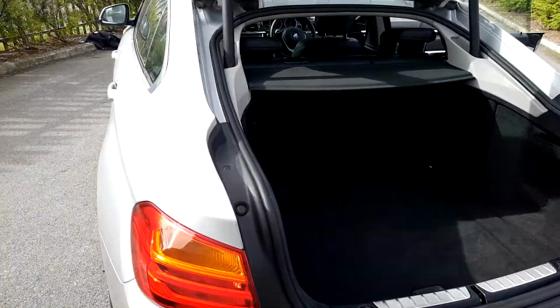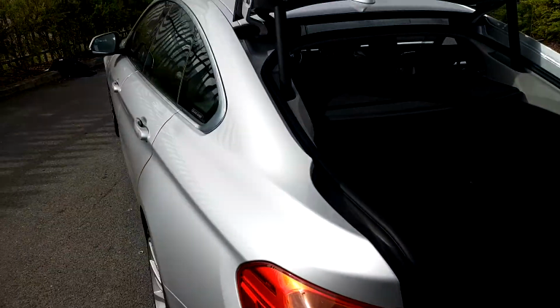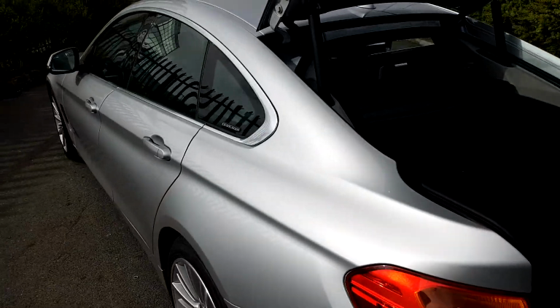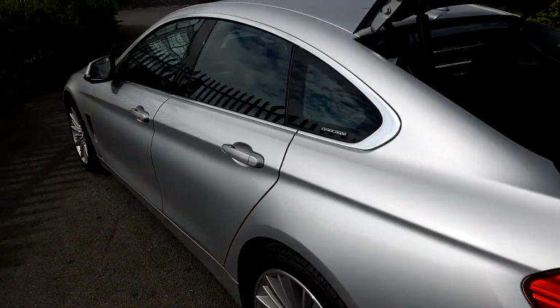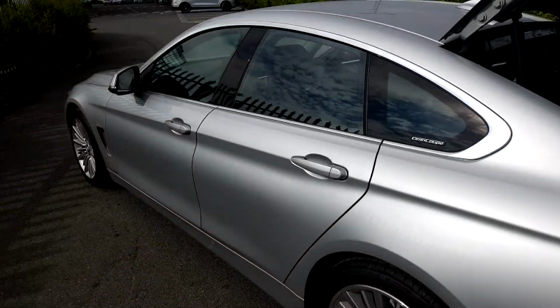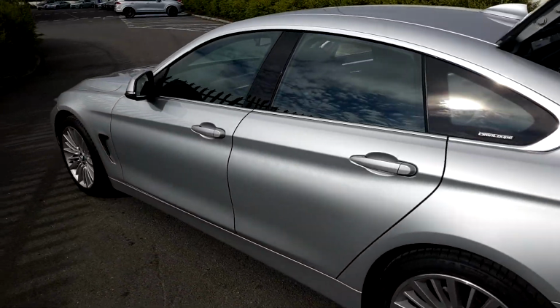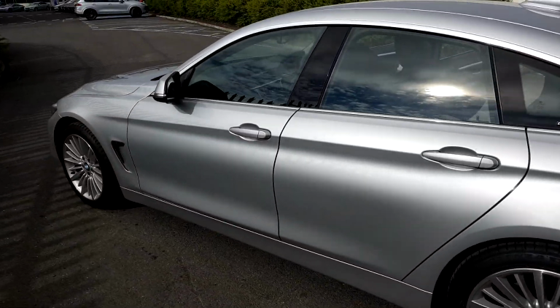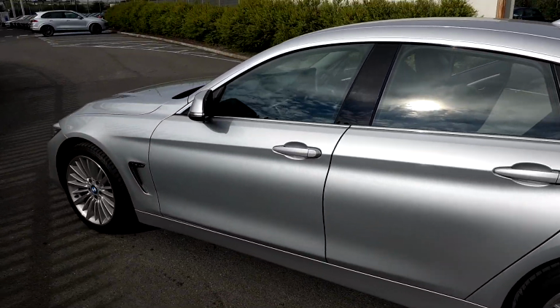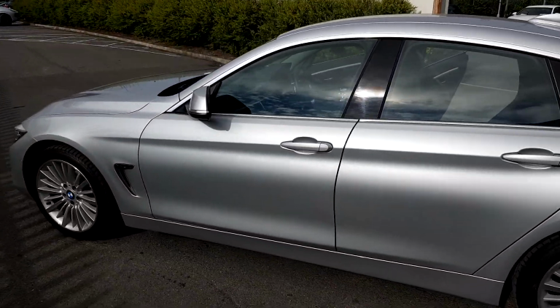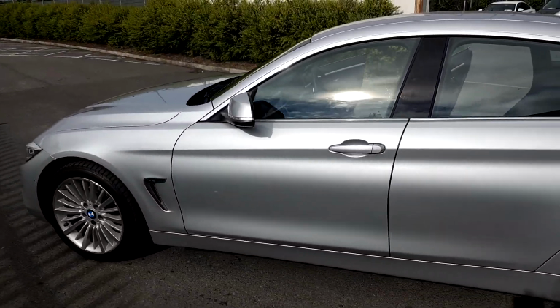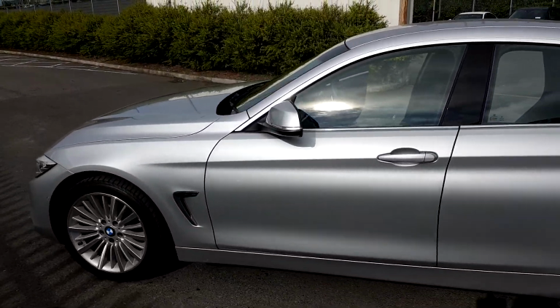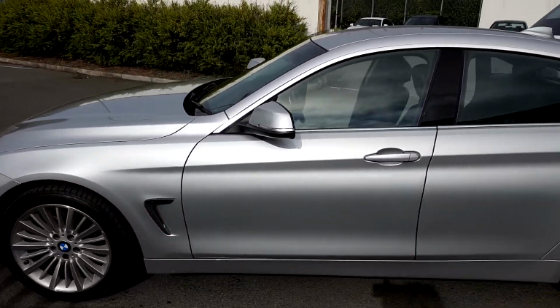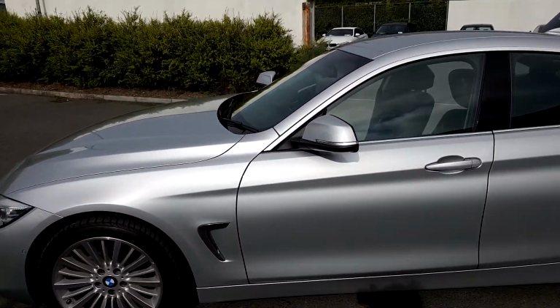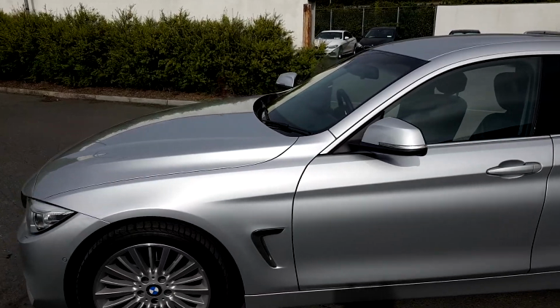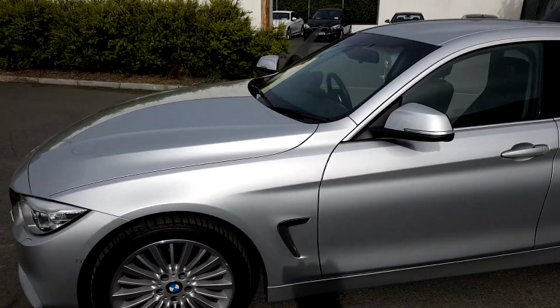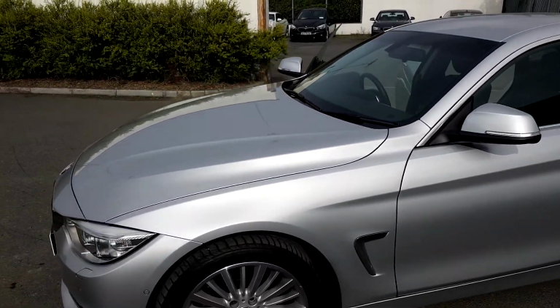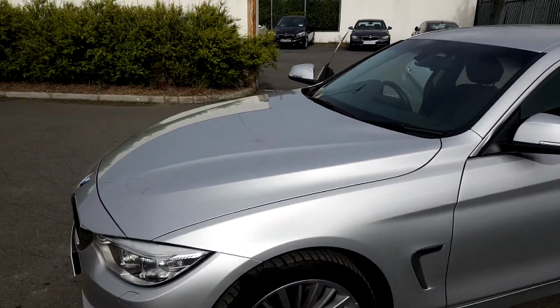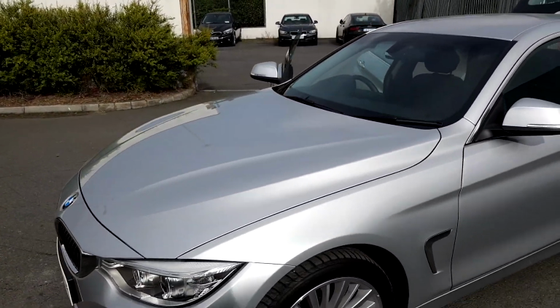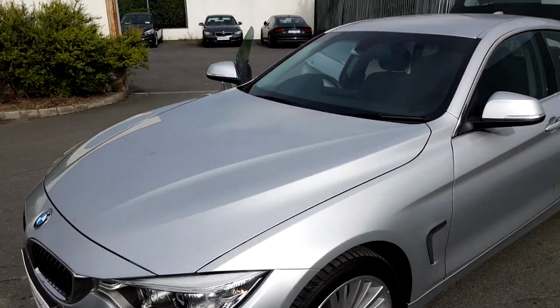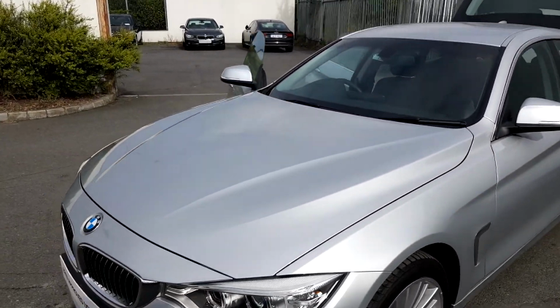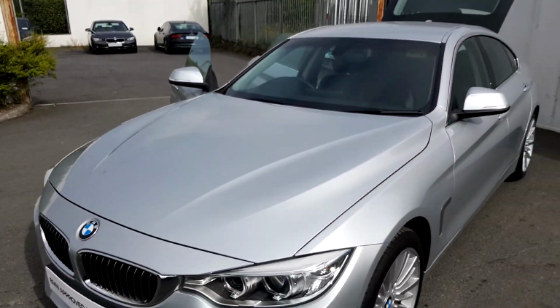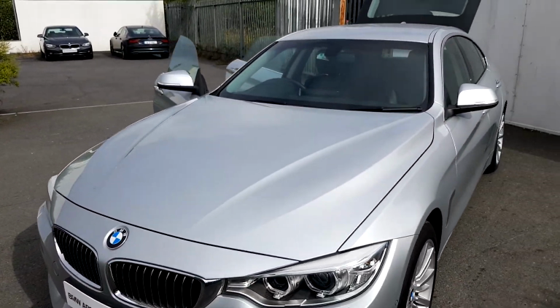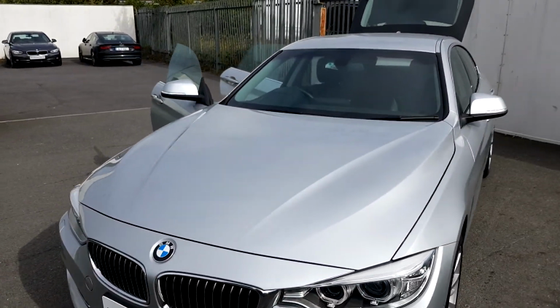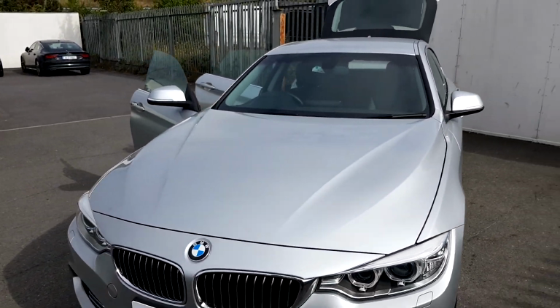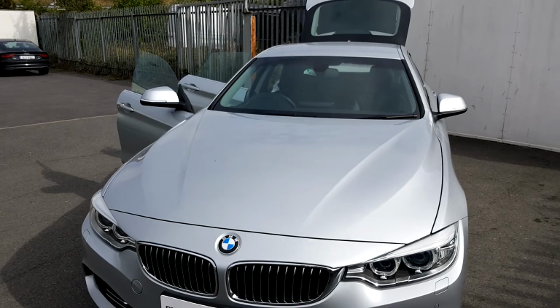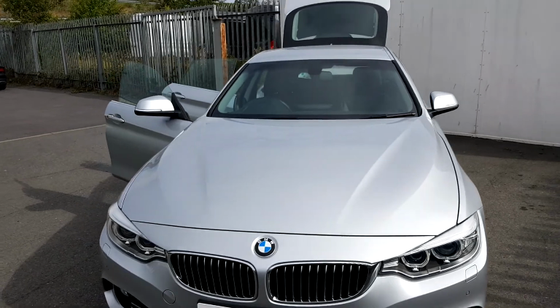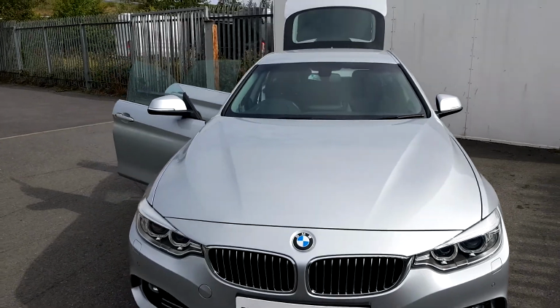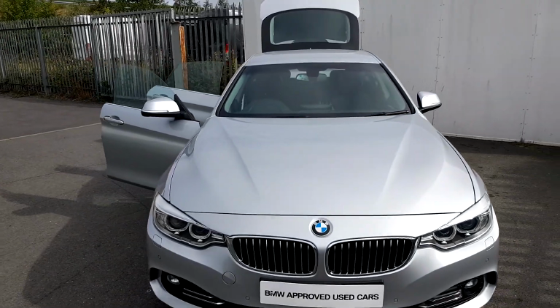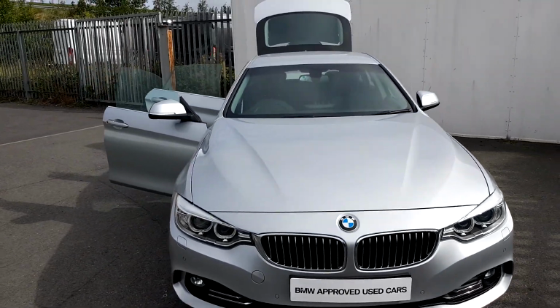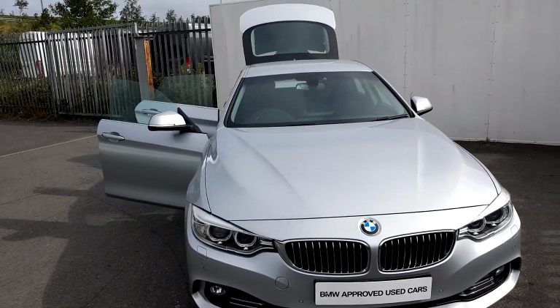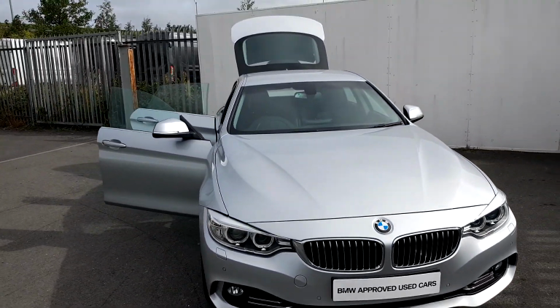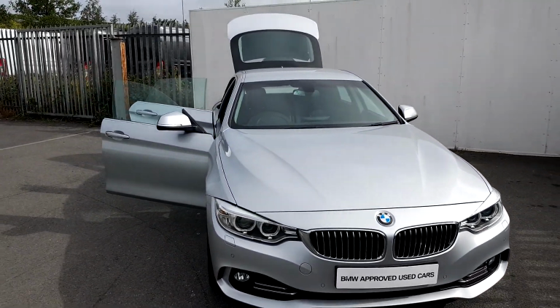This car is part of our BMW approved used car range and comes with a 2 year warranty. If you have any questions regarding this car please give us a call on 864-7777, or visit us at JoeDuffUBMW.ie. Thank you.